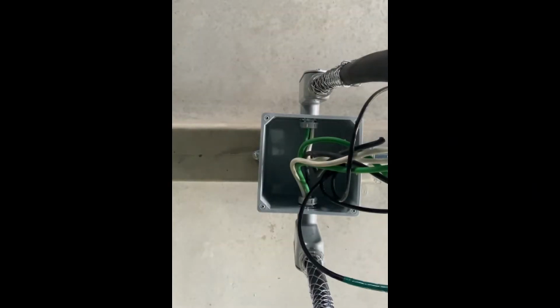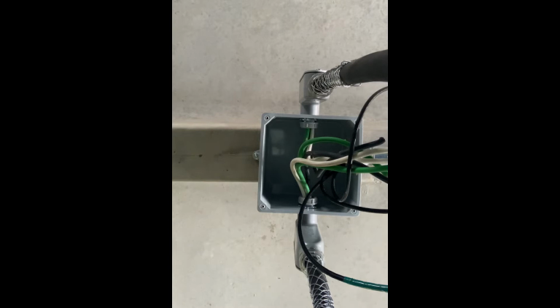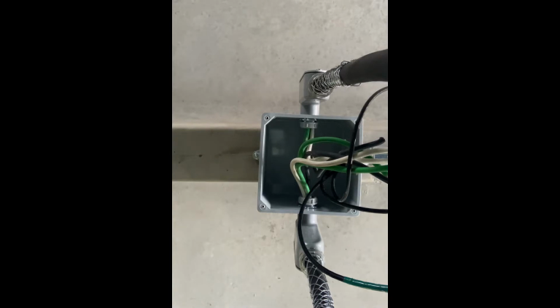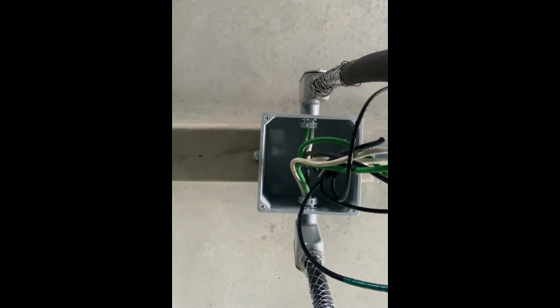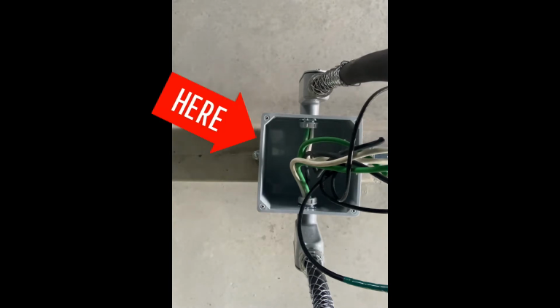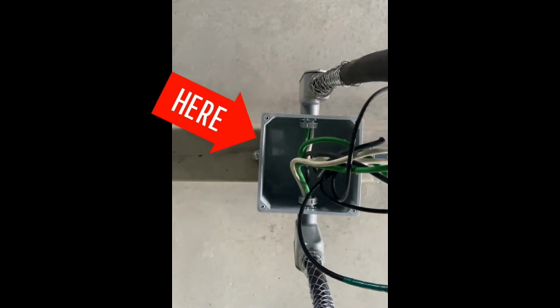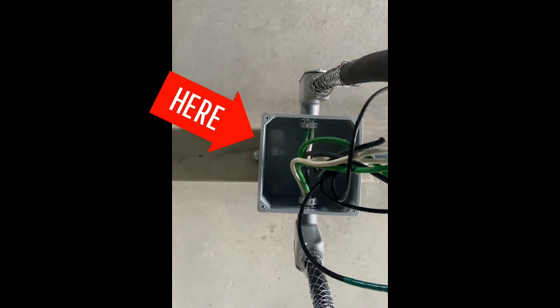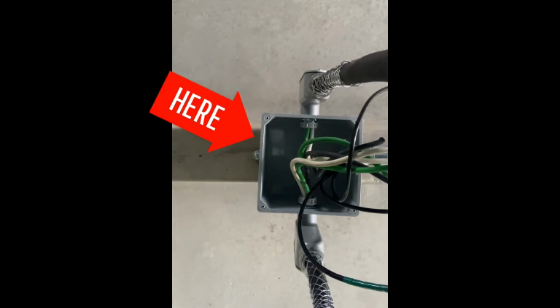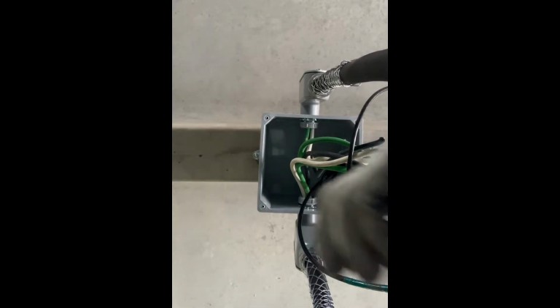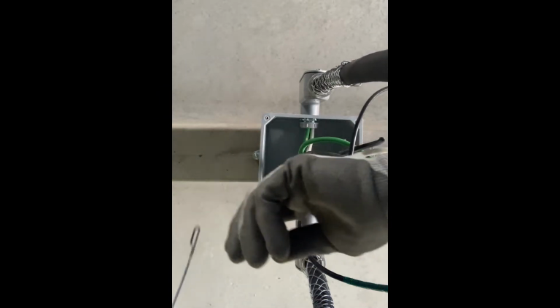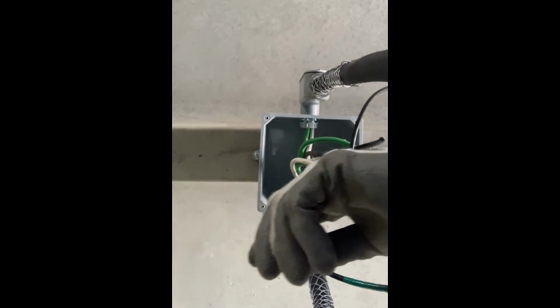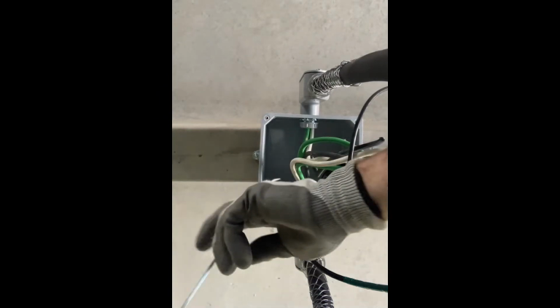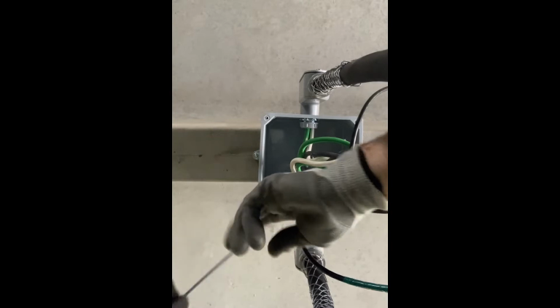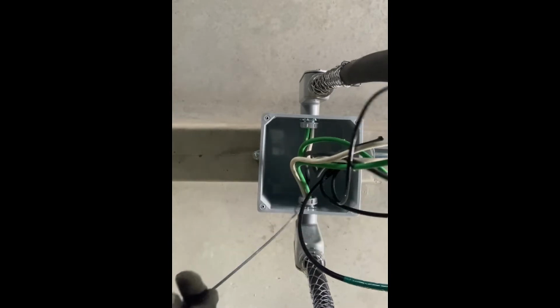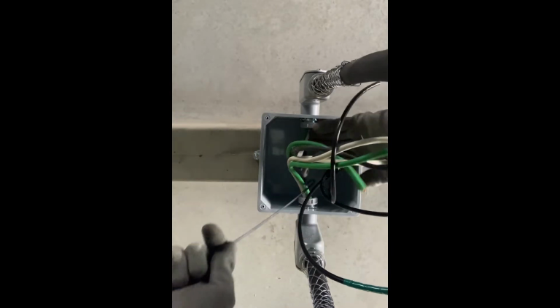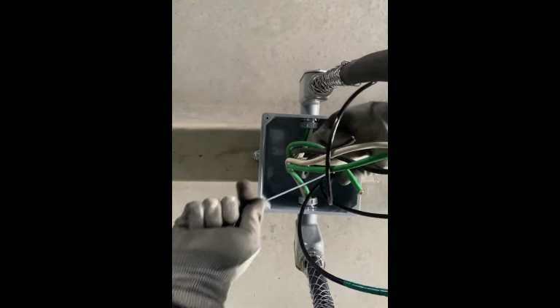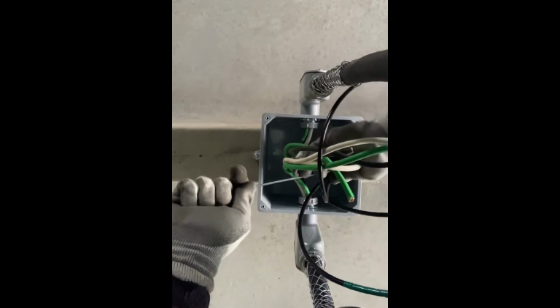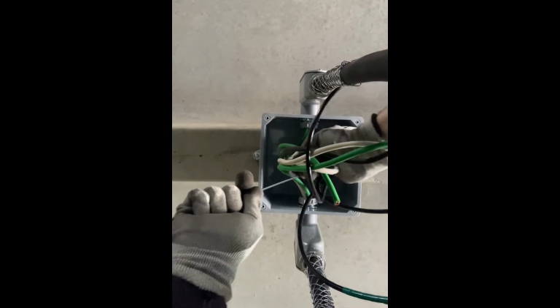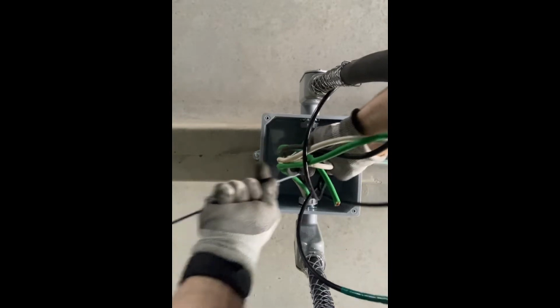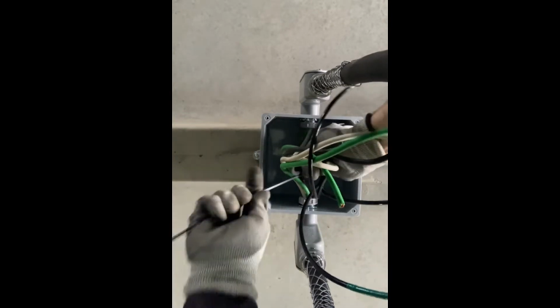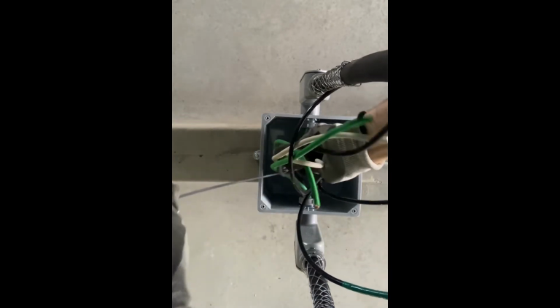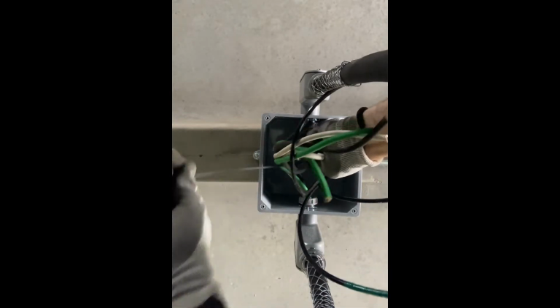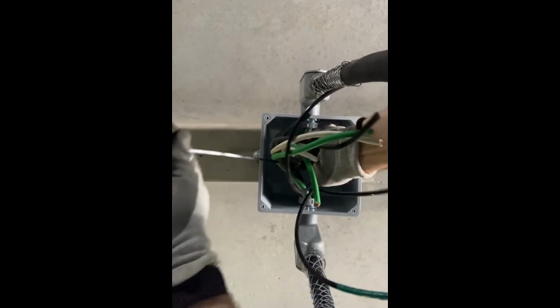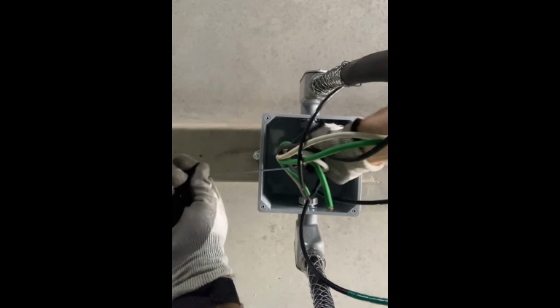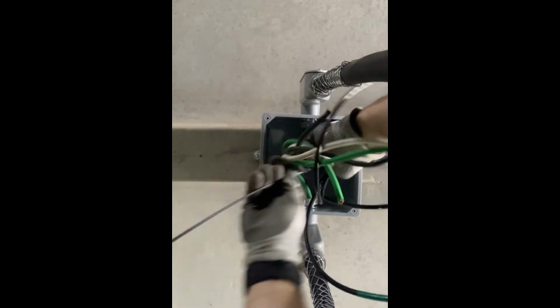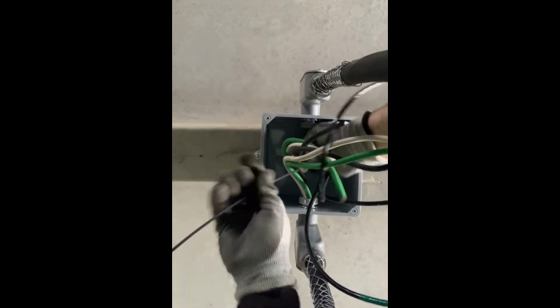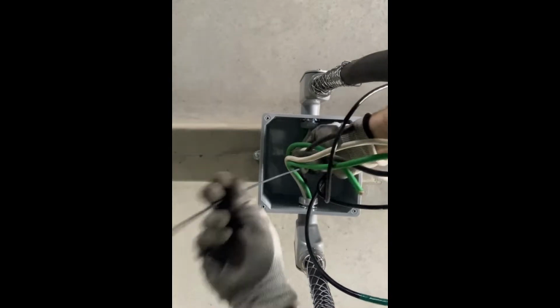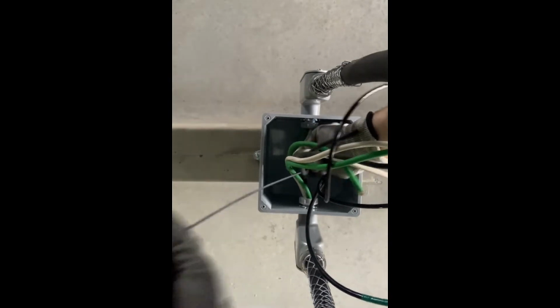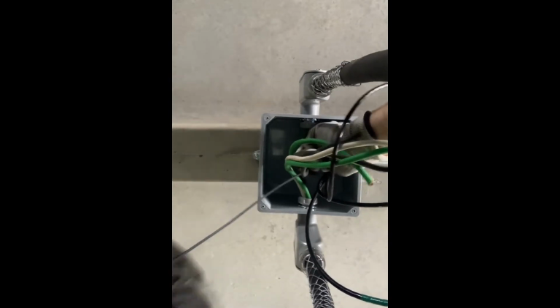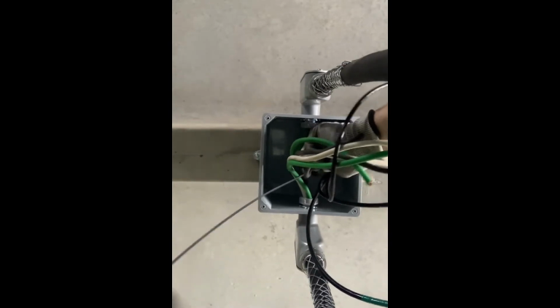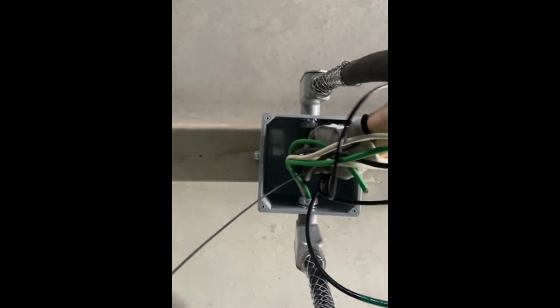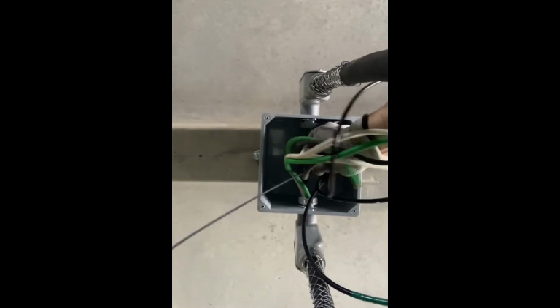Here's the box in the ceiling that we're going to pull a wire into. I'm going to take my fish tape and gently feed it into the conduit.